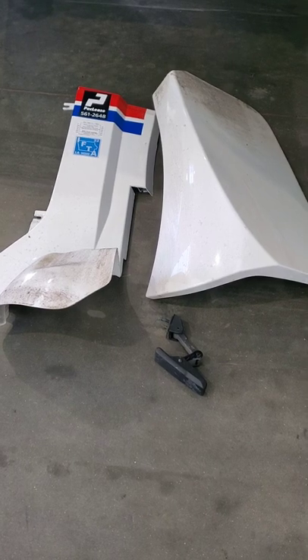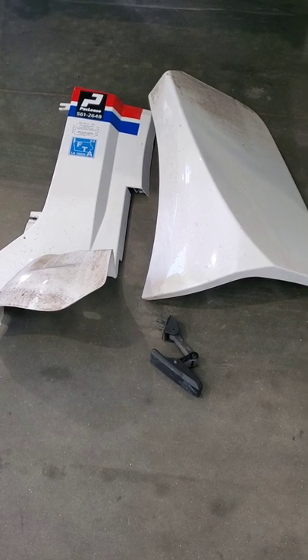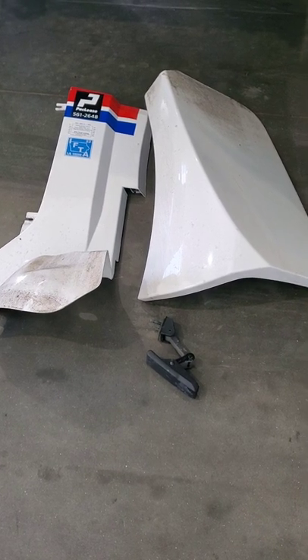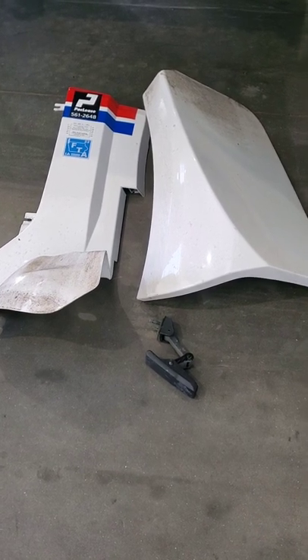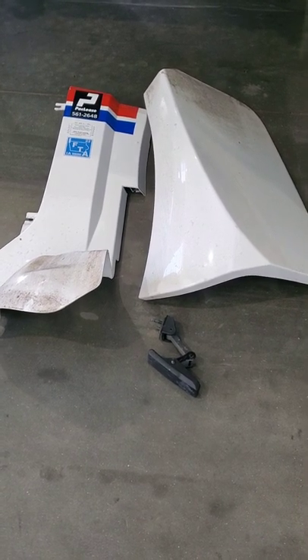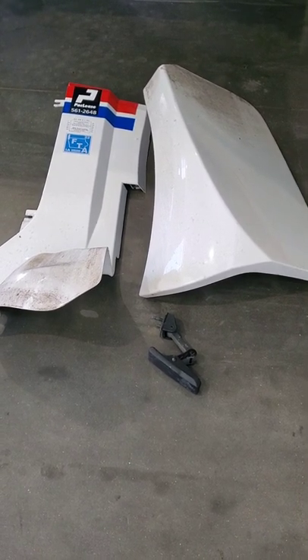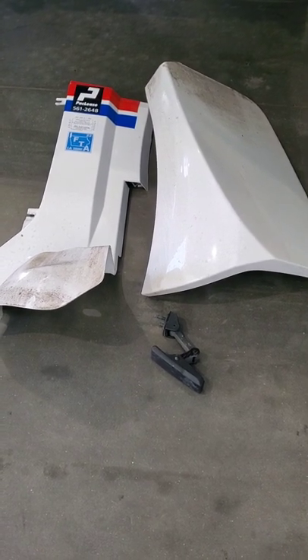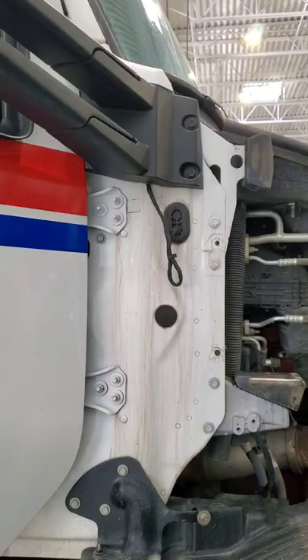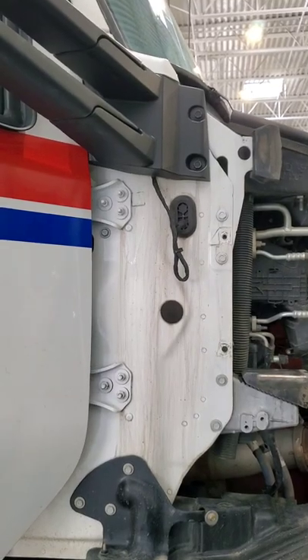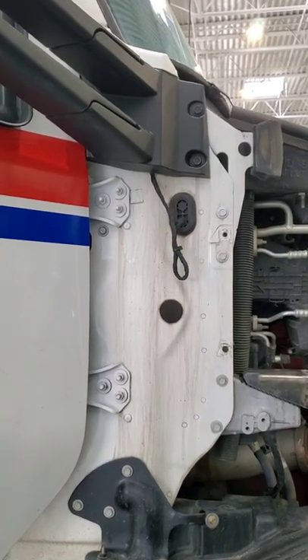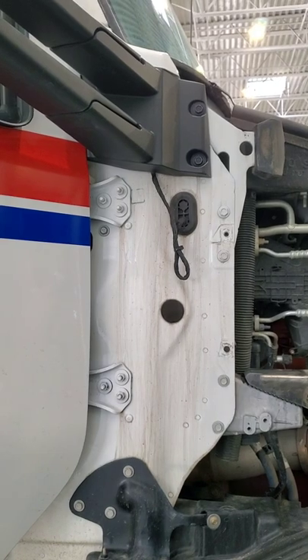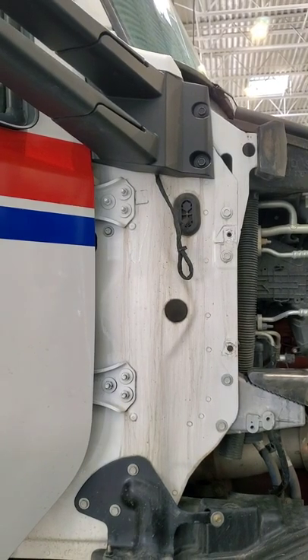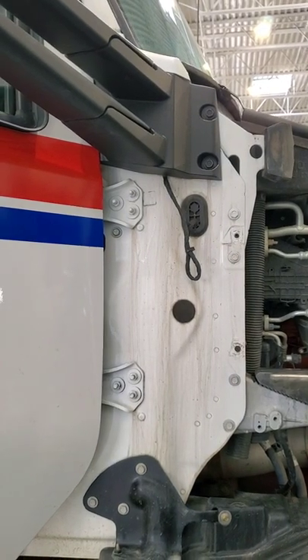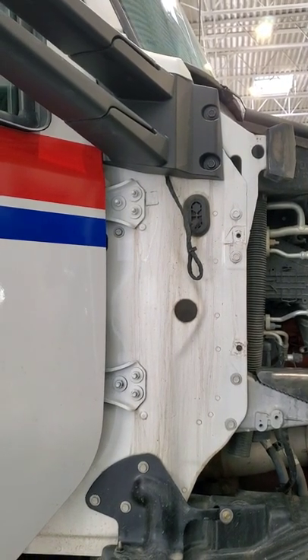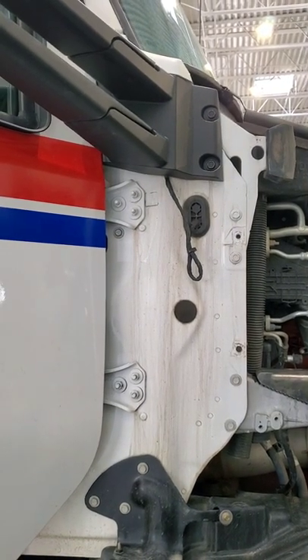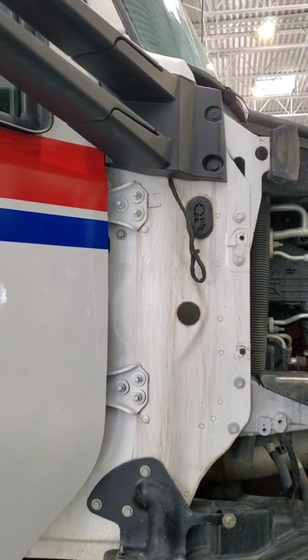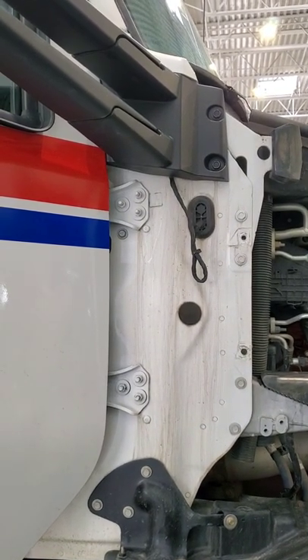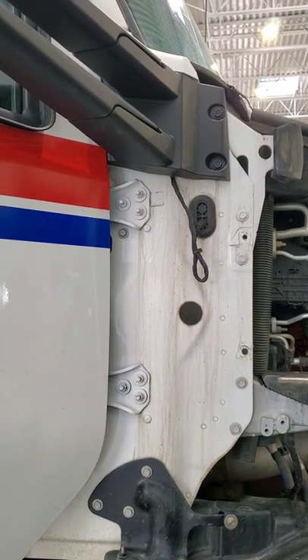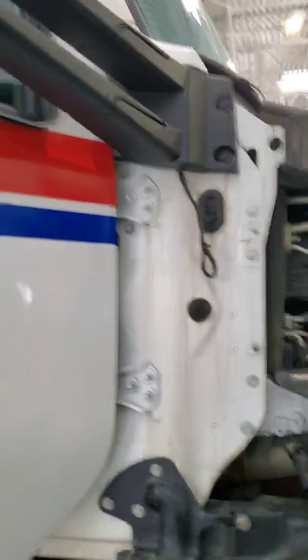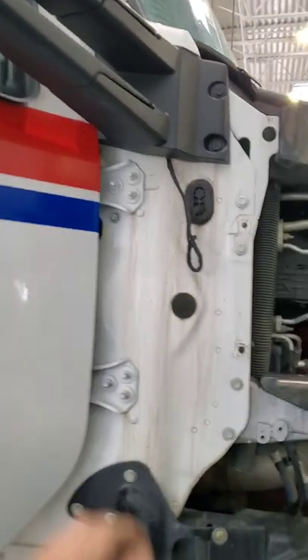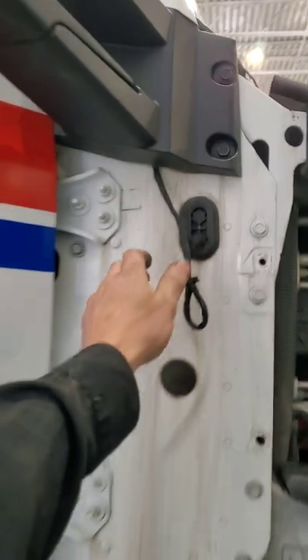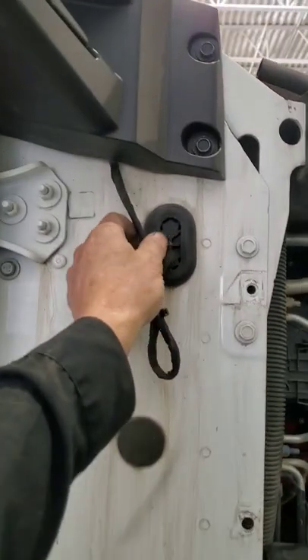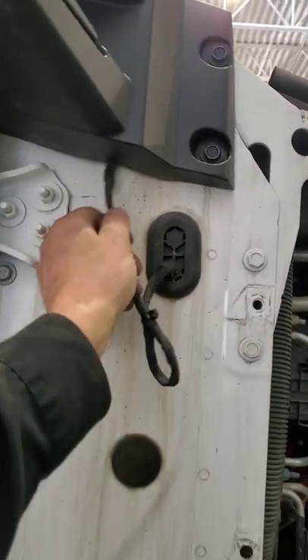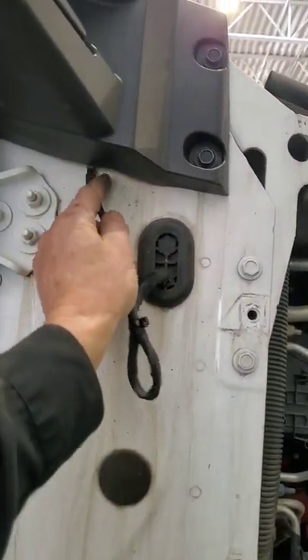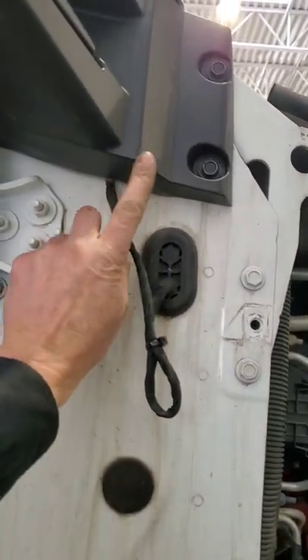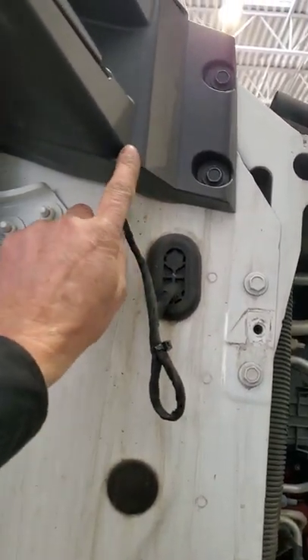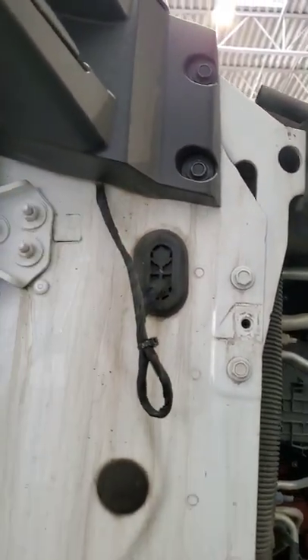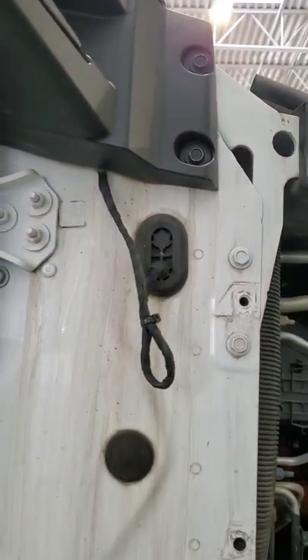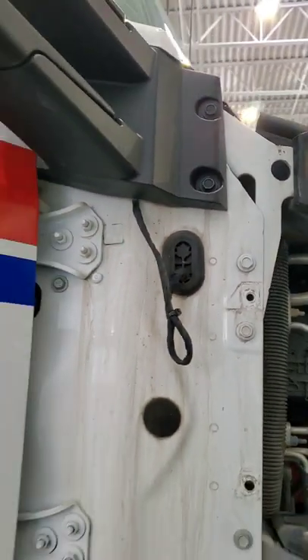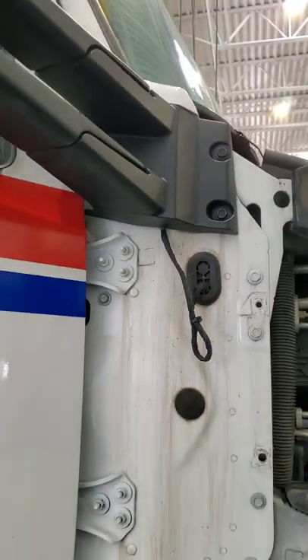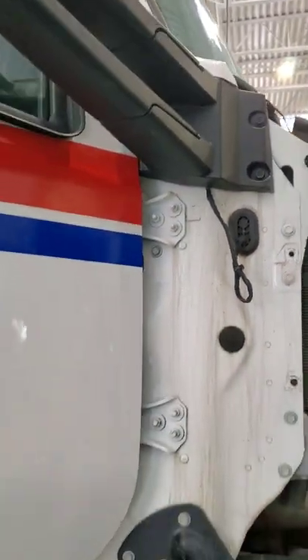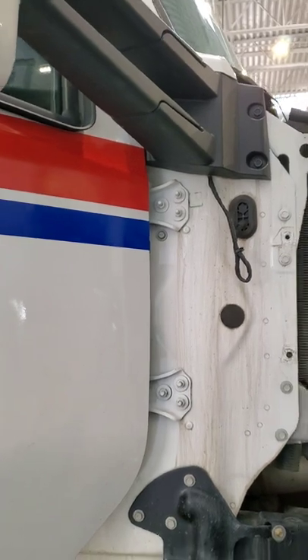There's the parts that were removed right there. There's what you're going to end up with. Now you've got to take that mirror off, then you'll need to unplug this wire from behind there, then we'll show you what has to happen next.